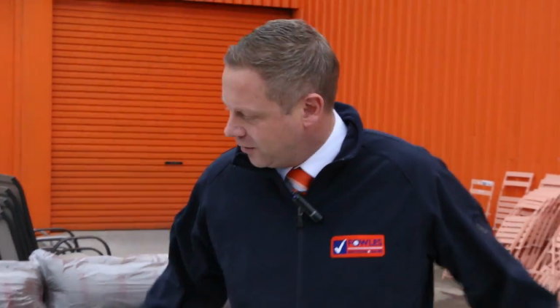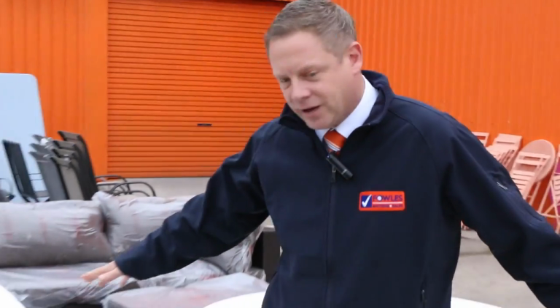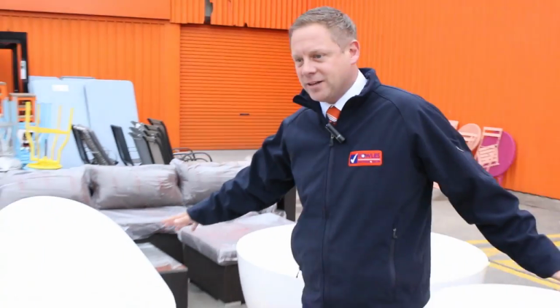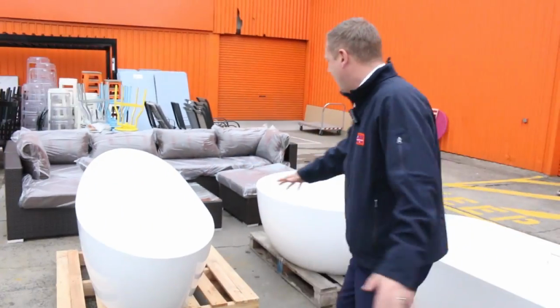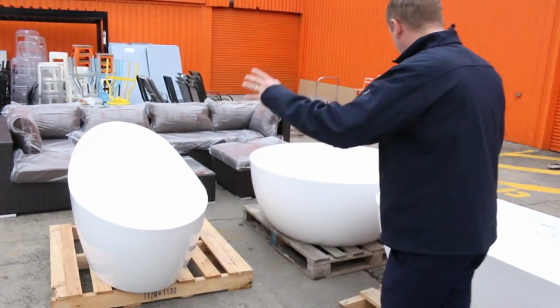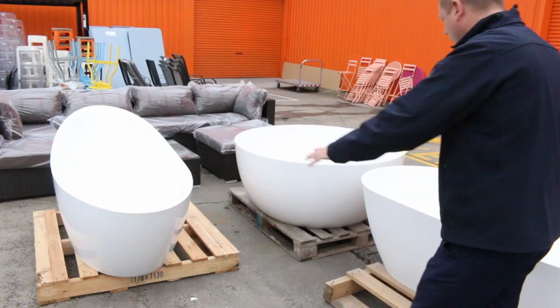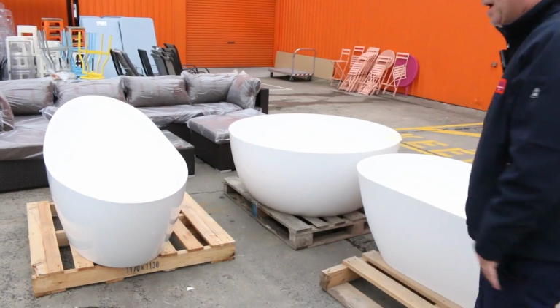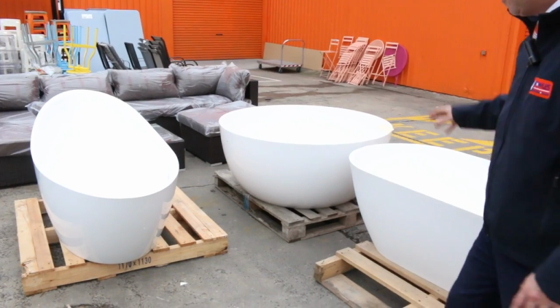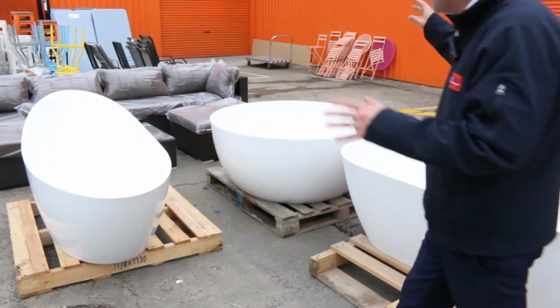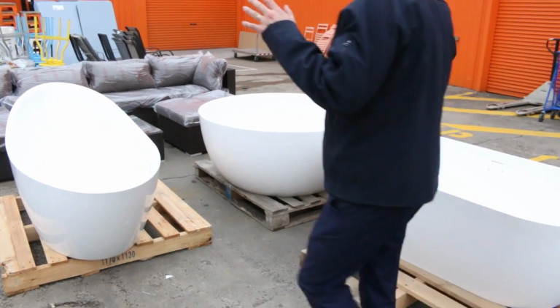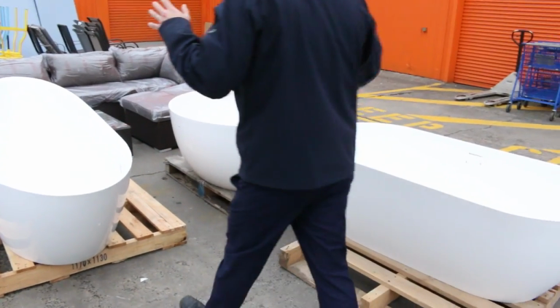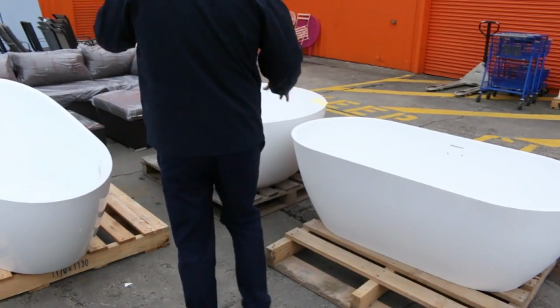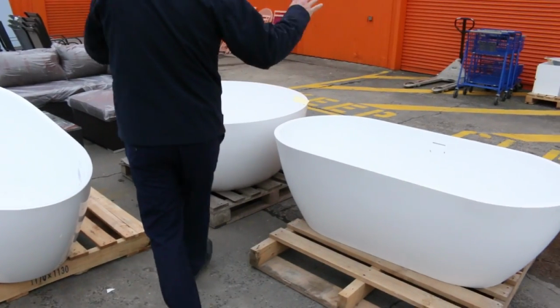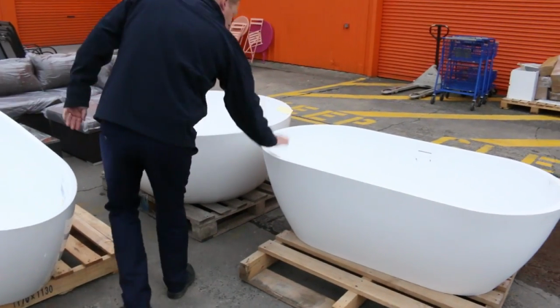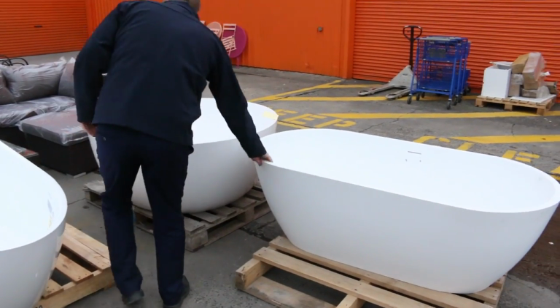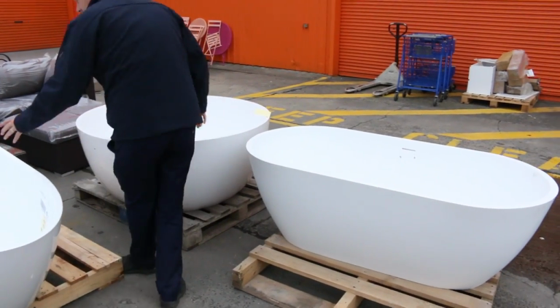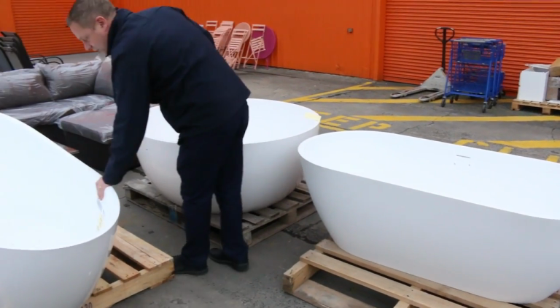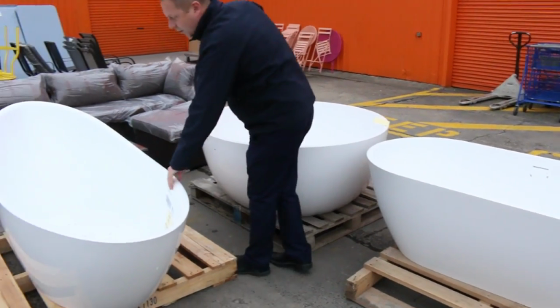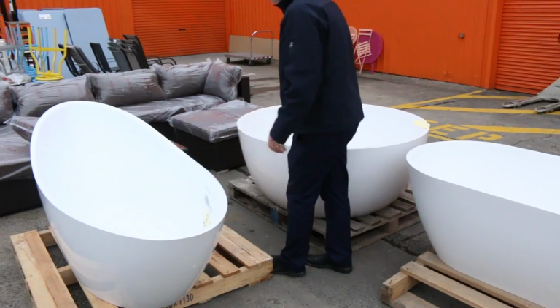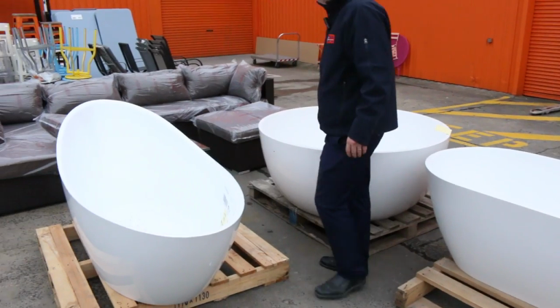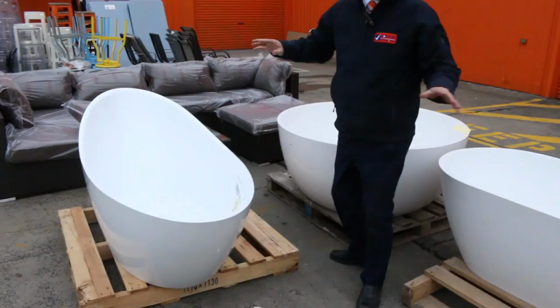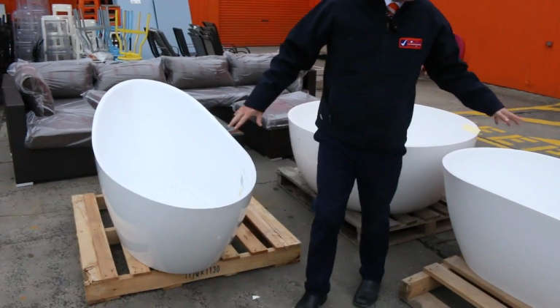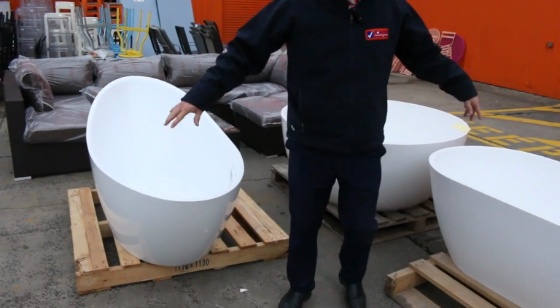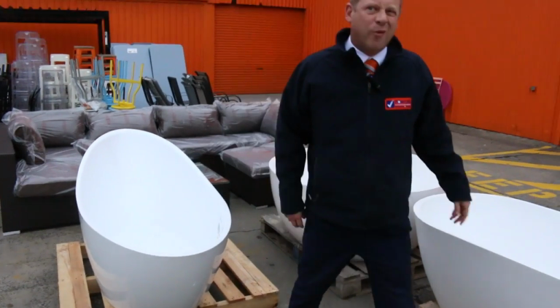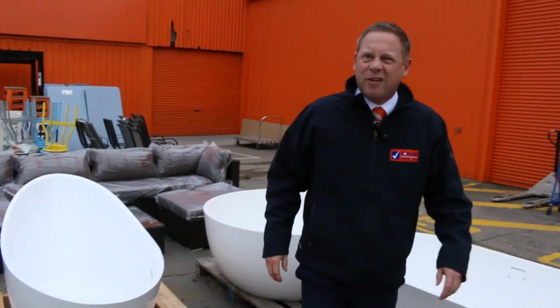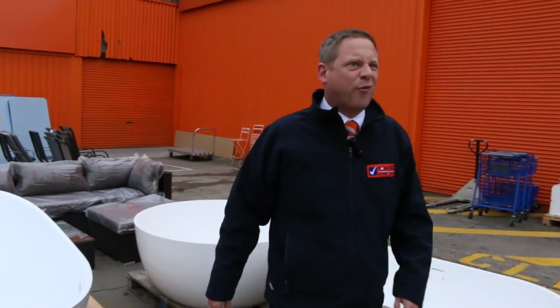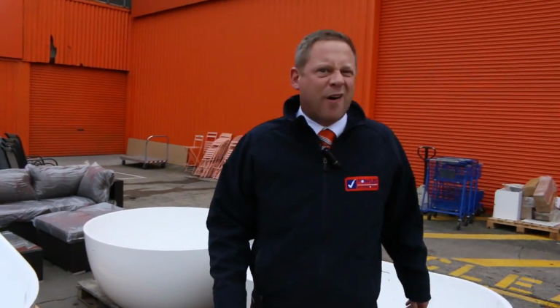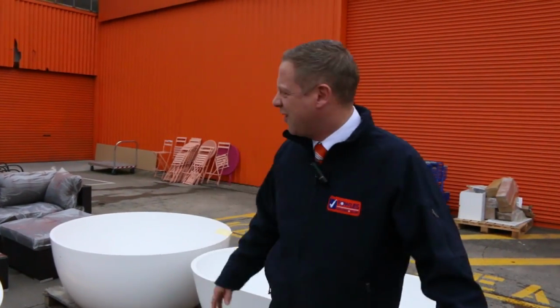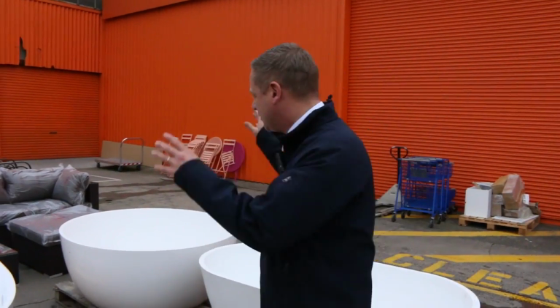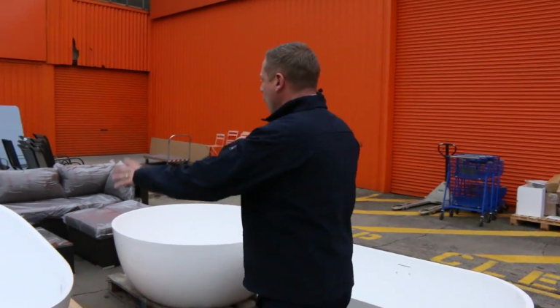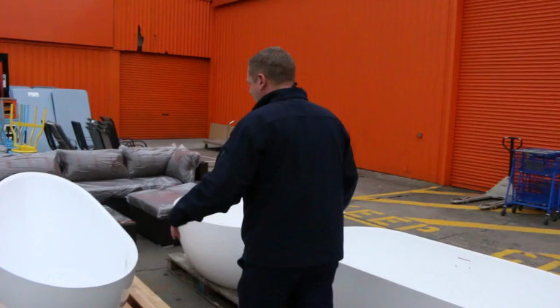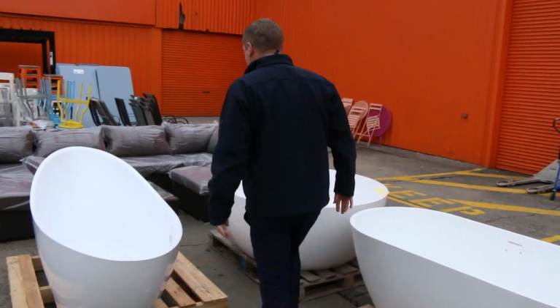I just thought I'd come out and start out here — we've got some beautiful baths in tomorrow: a round one, a stone one, a gloss stone one. They're unreserved and I reckon they'll bid around the $400 to $500 mark, so really nice units.